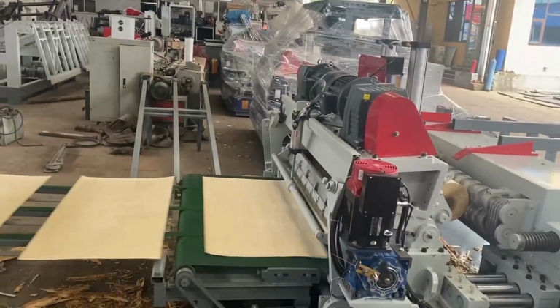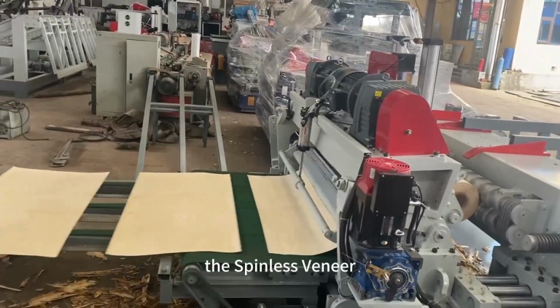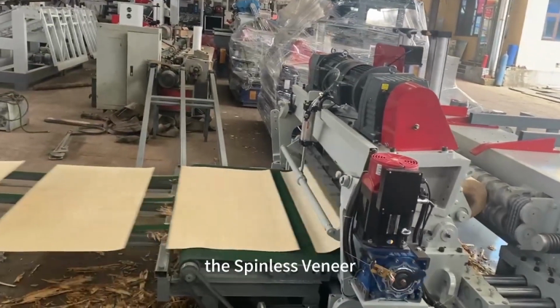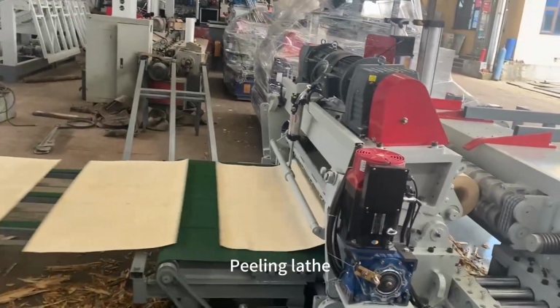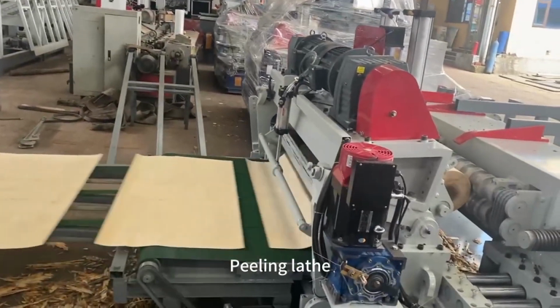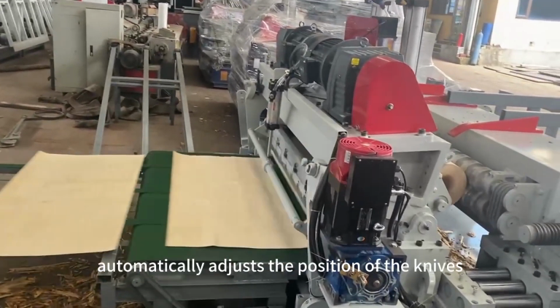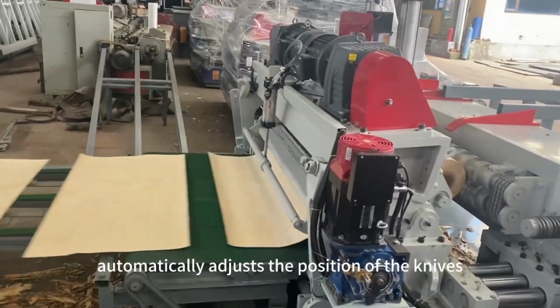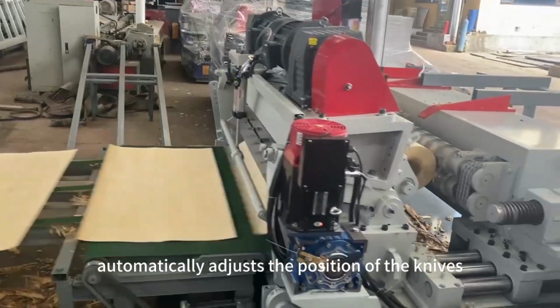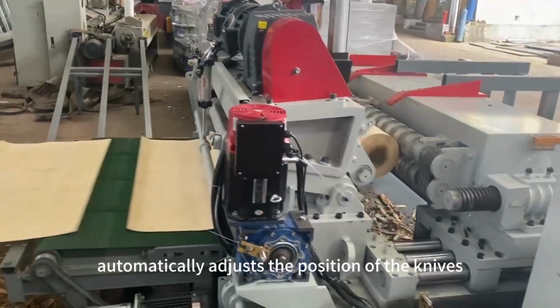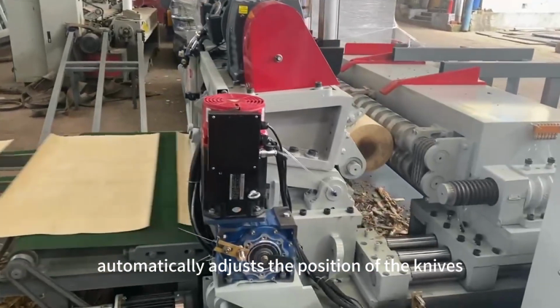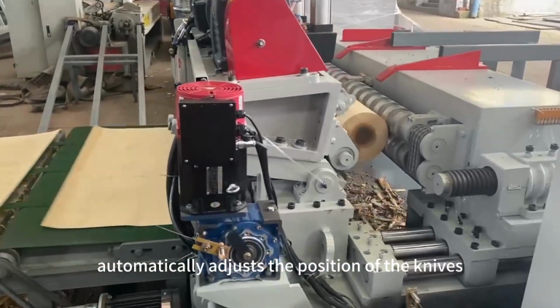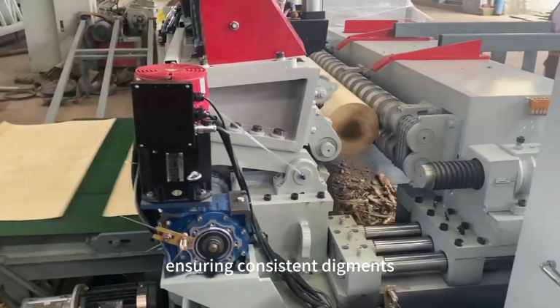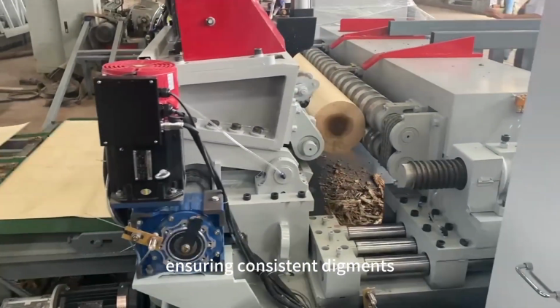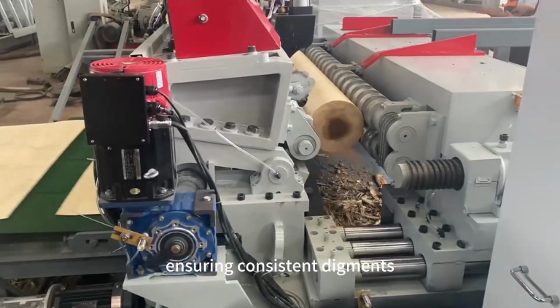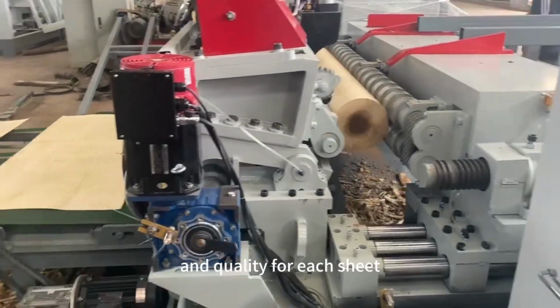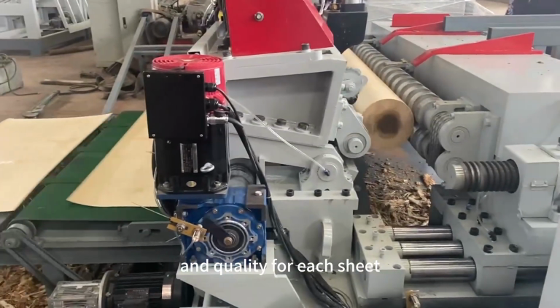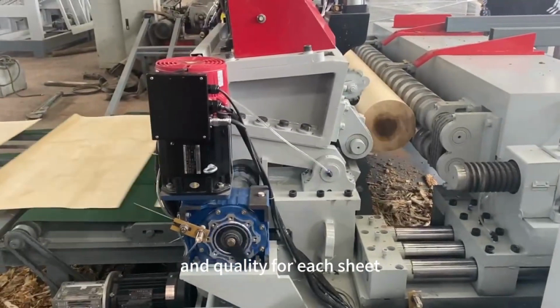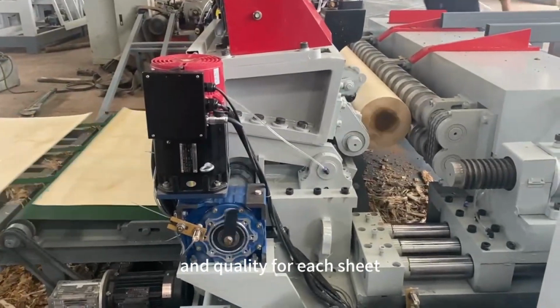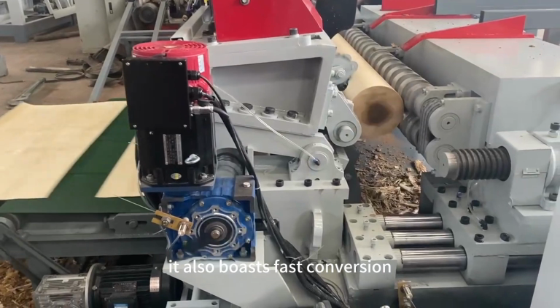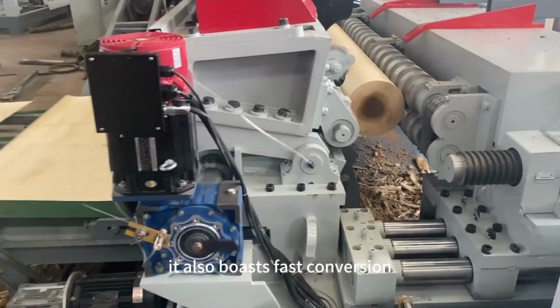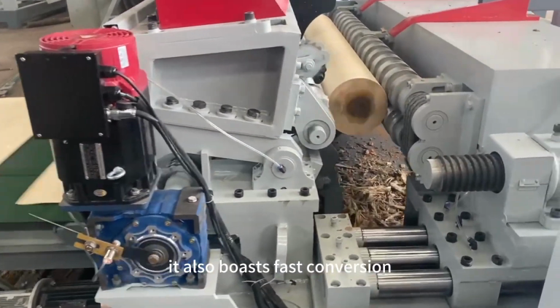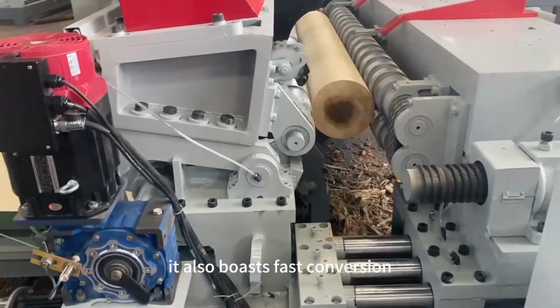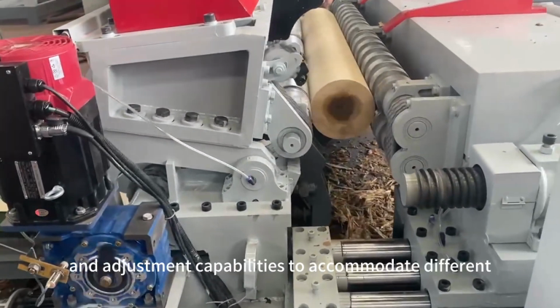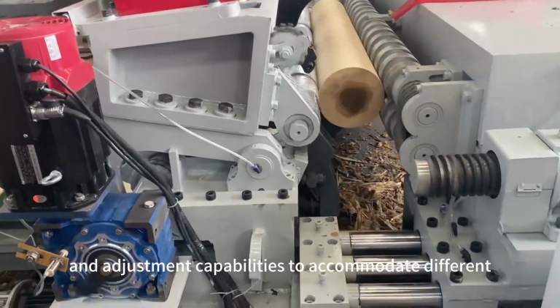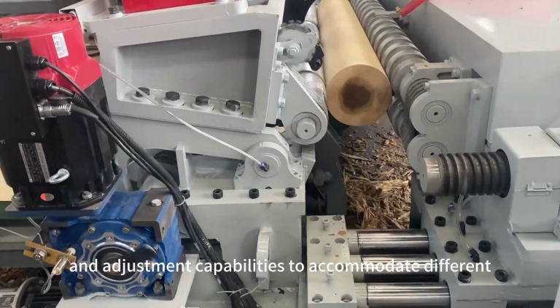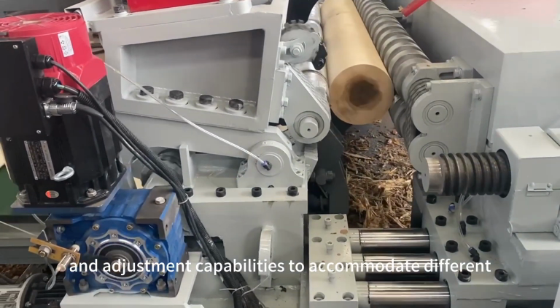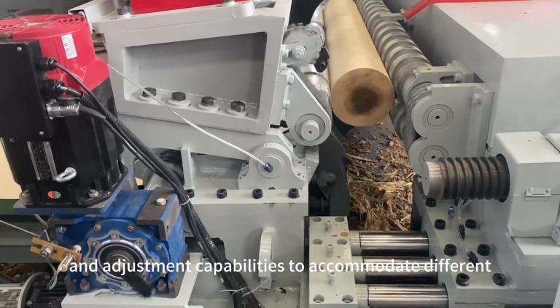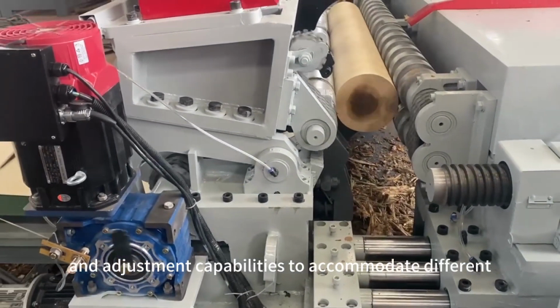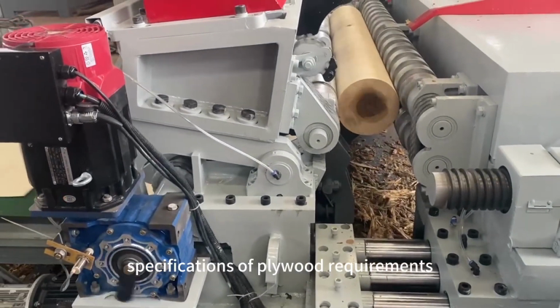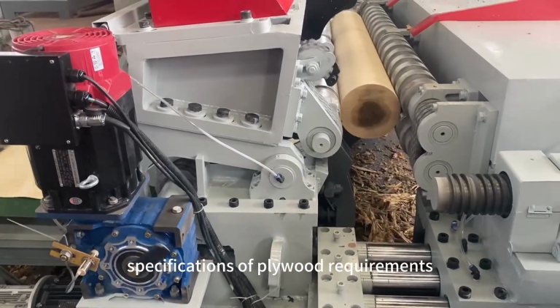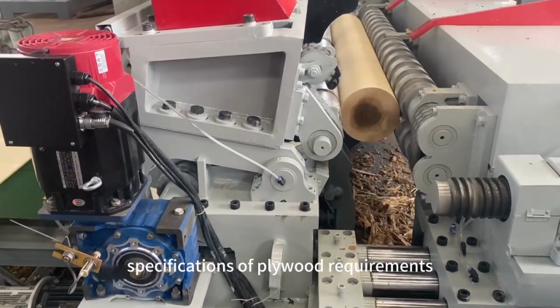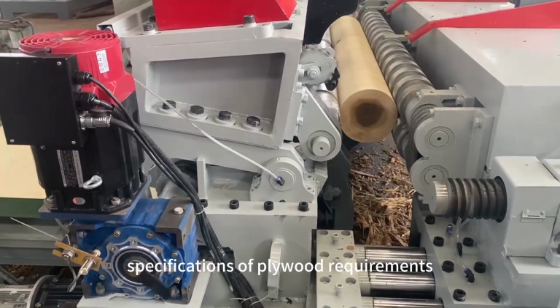The spinless veneer peeling lathe automatically adjusts the position of the knives, ensuring consistent thickness and quality precision. It also allows fast conversion and adjustment to accommodate different specifications.